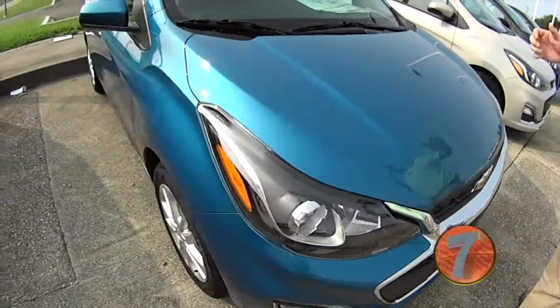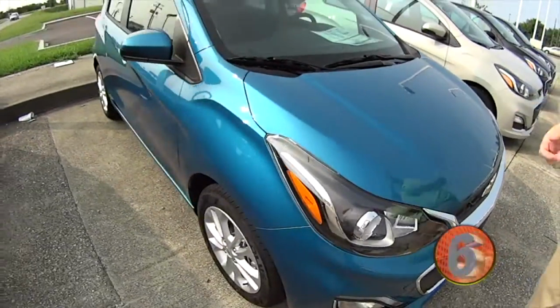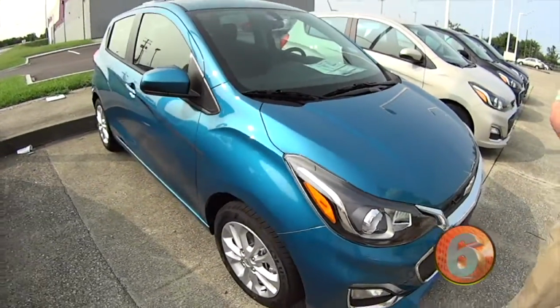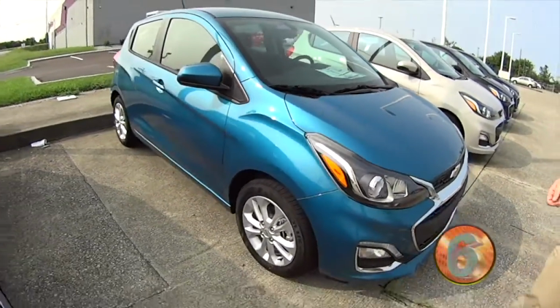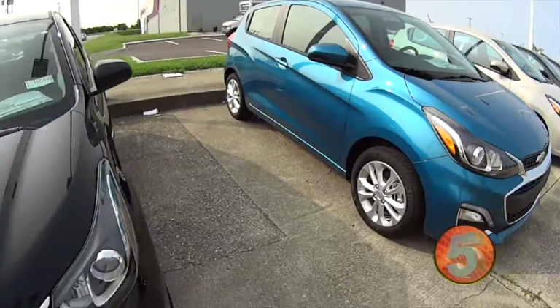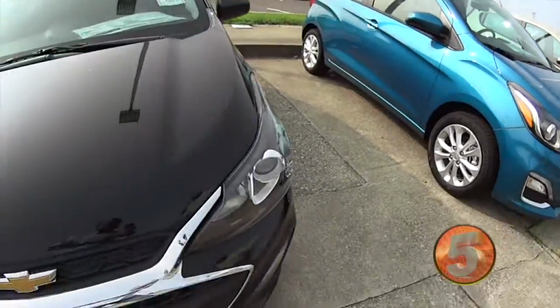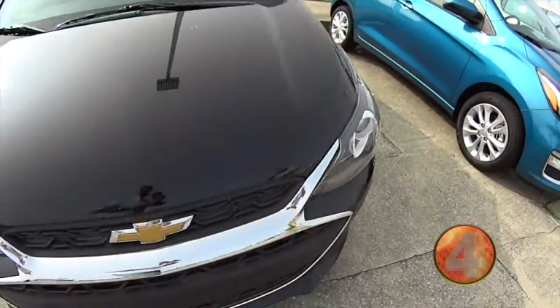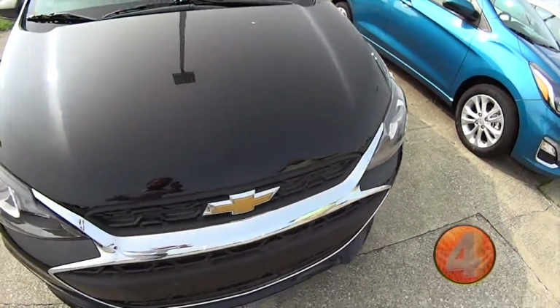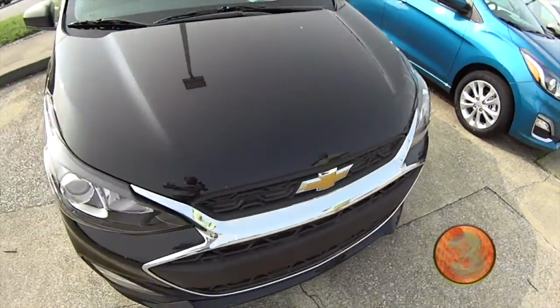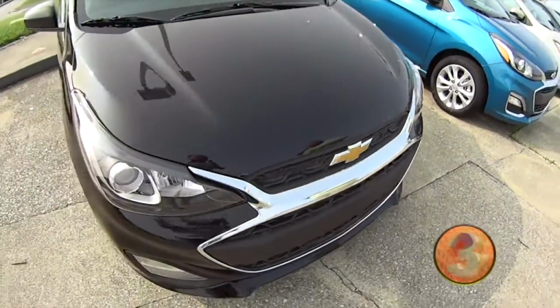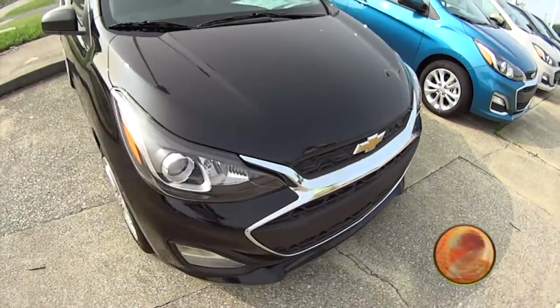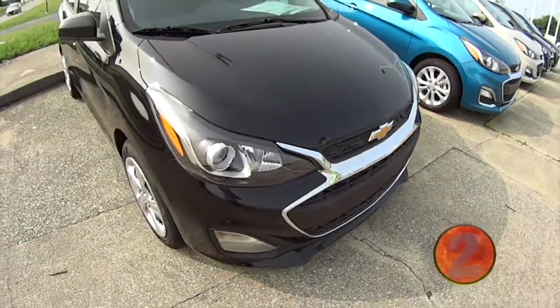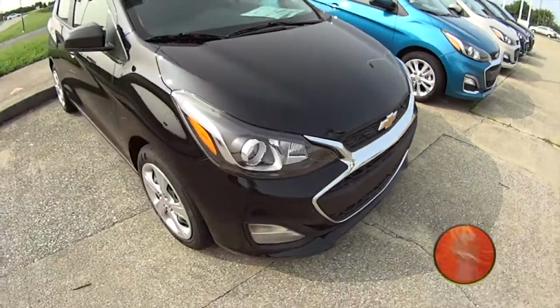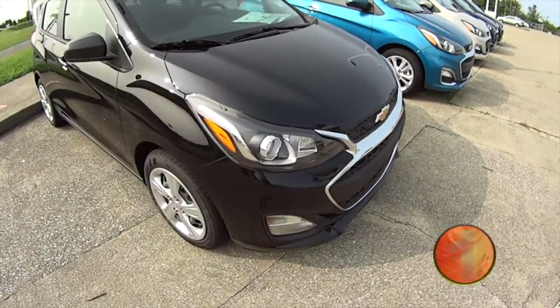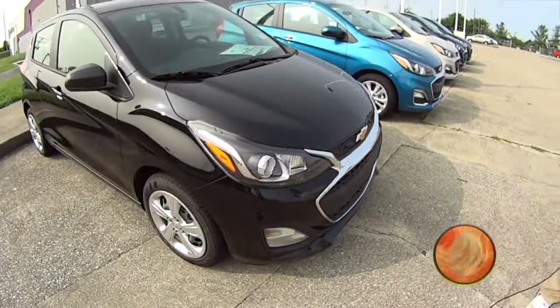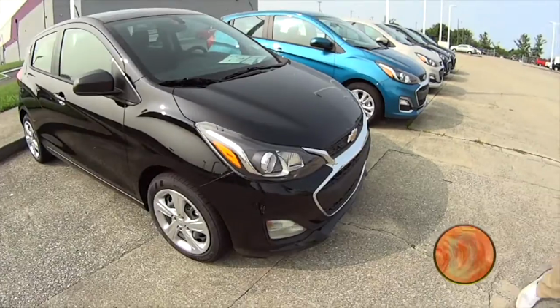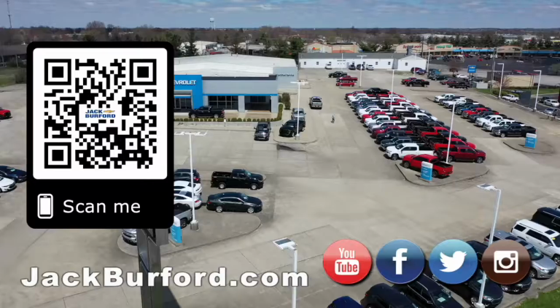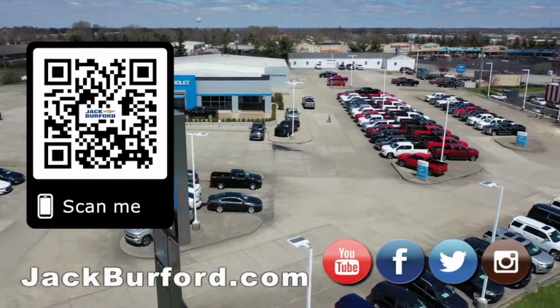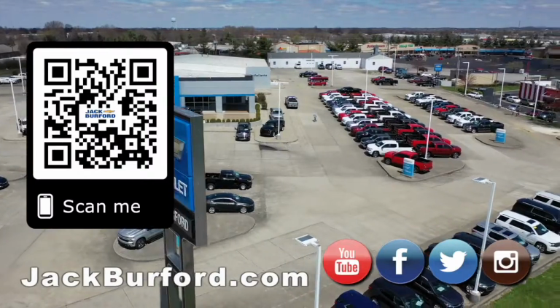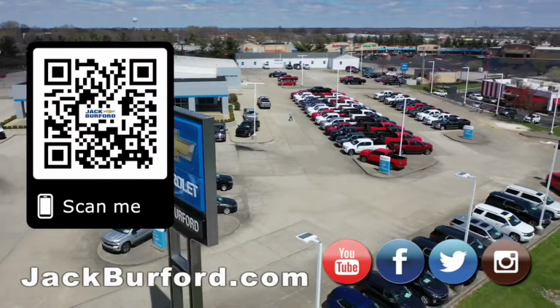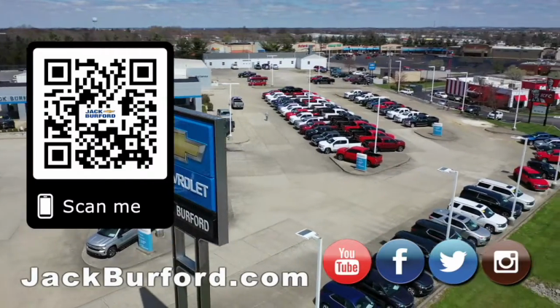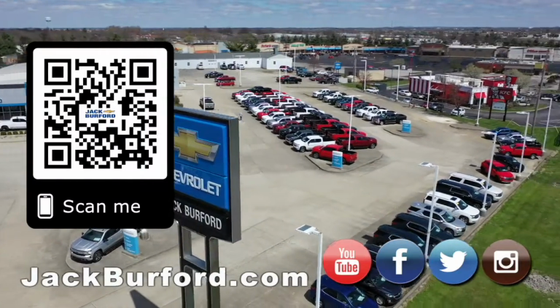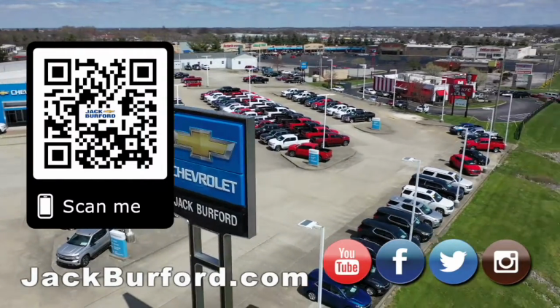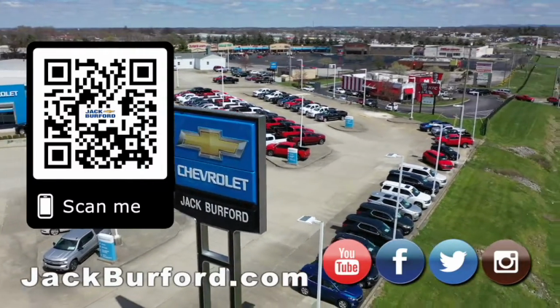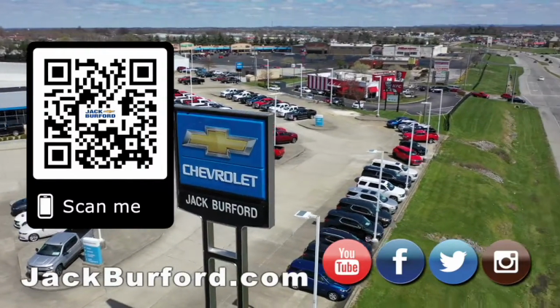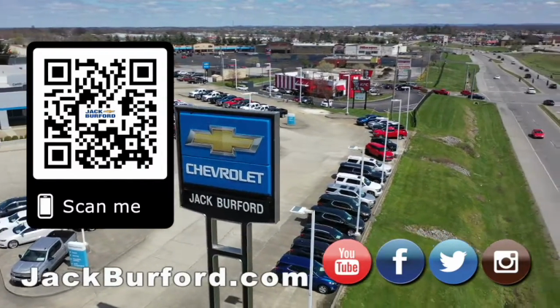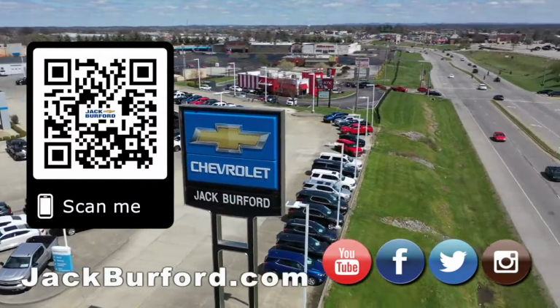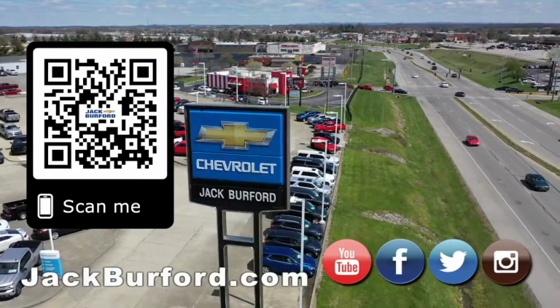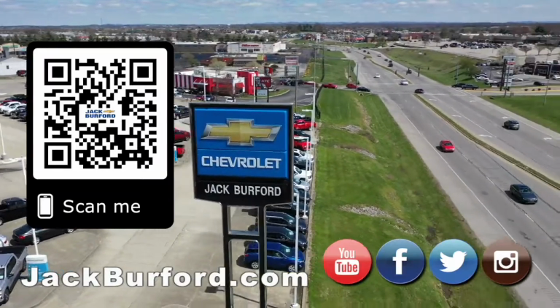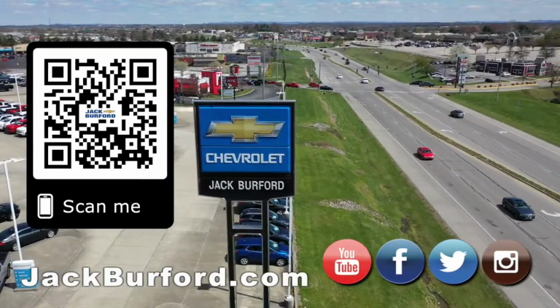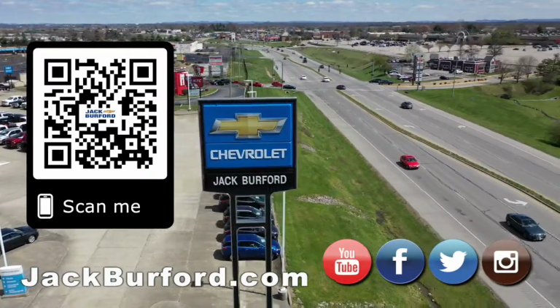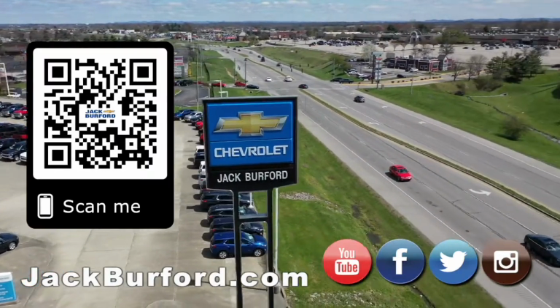We've got them in every flavor right now. There are a lot of great leasing options on these and buying options. Check them out at jackburford.com. Why would you buy a vehicle anywhere else? Make sure to visit us at jackburford.com and subscribe to our YouTube channel.